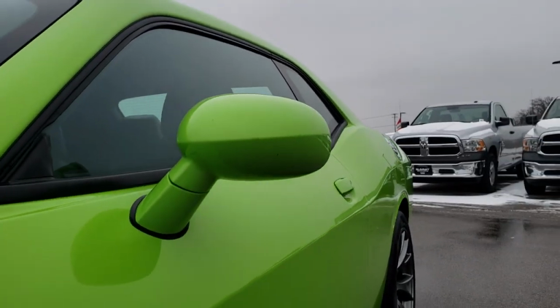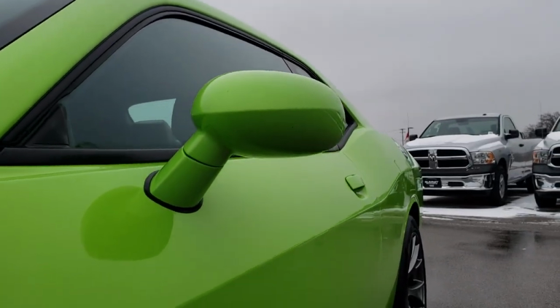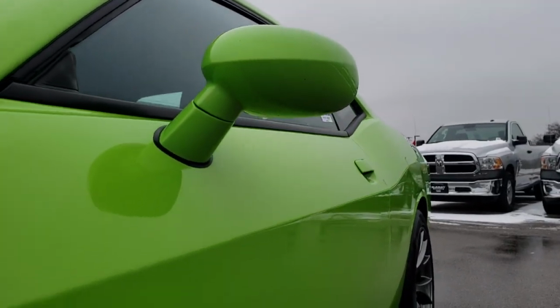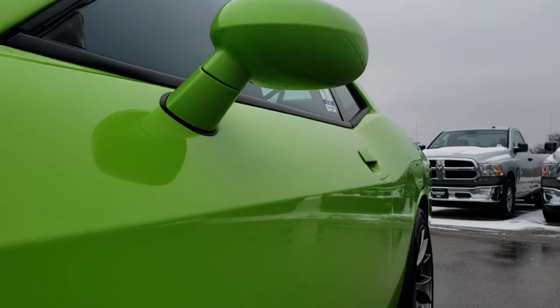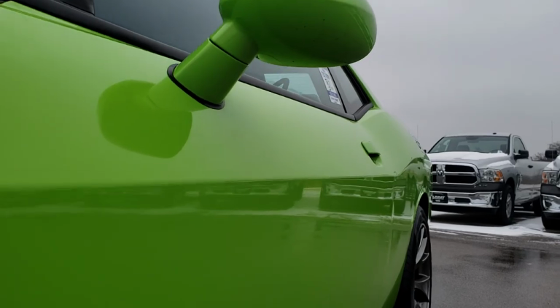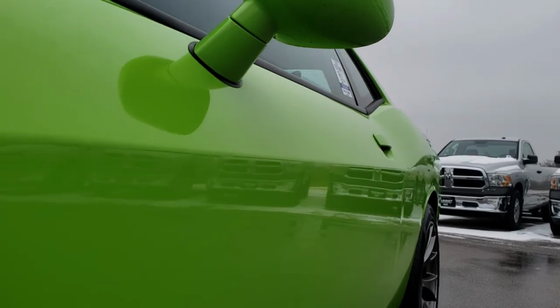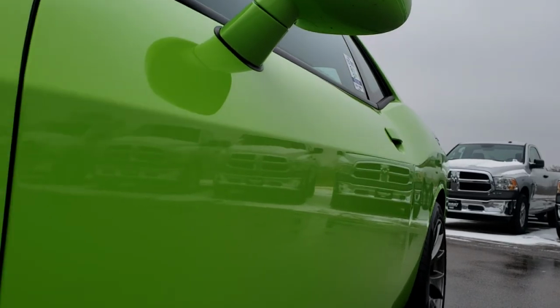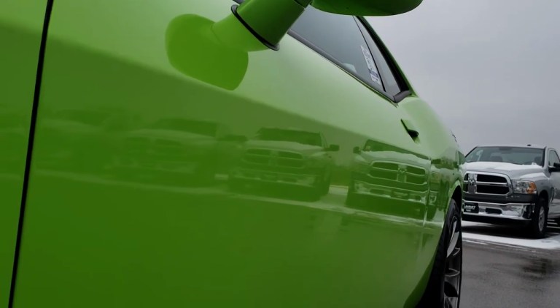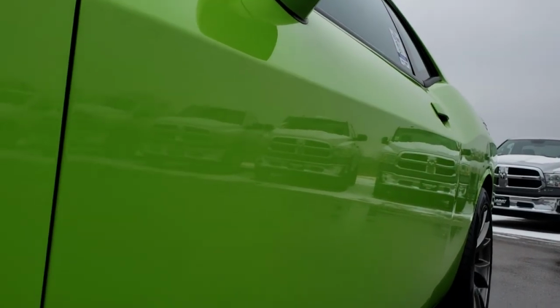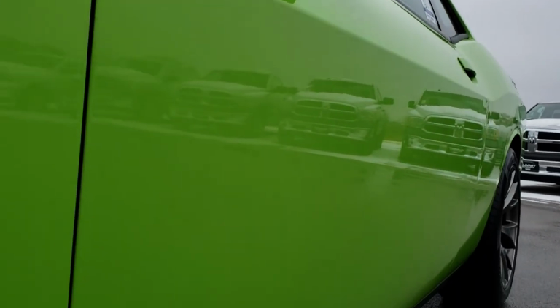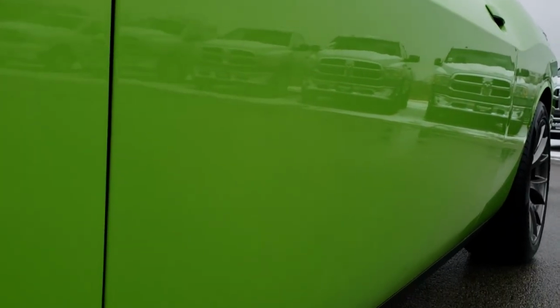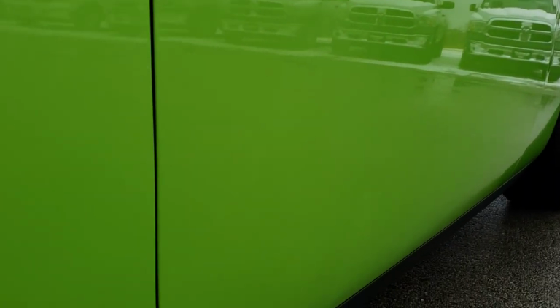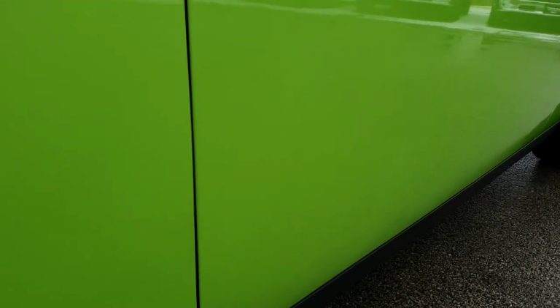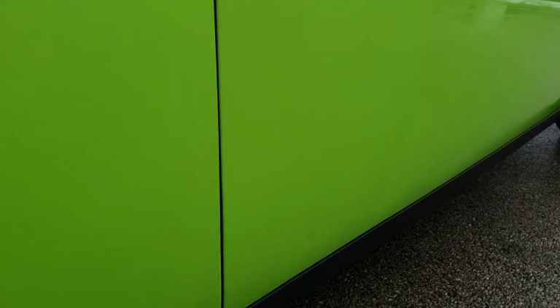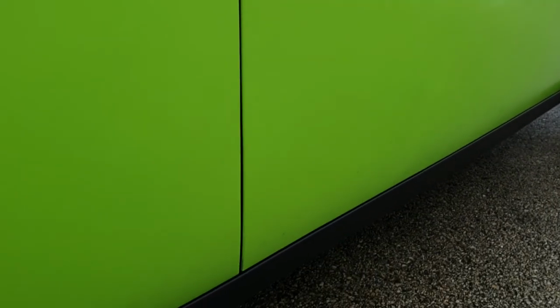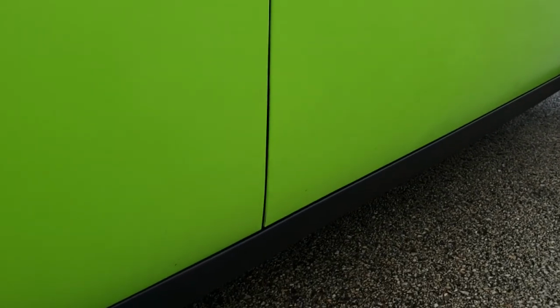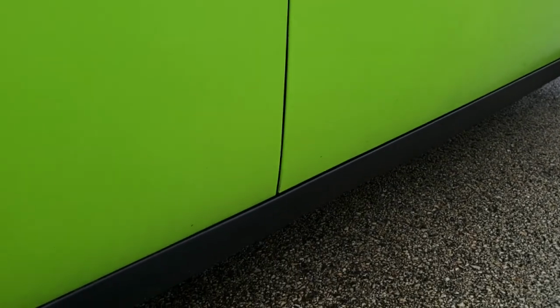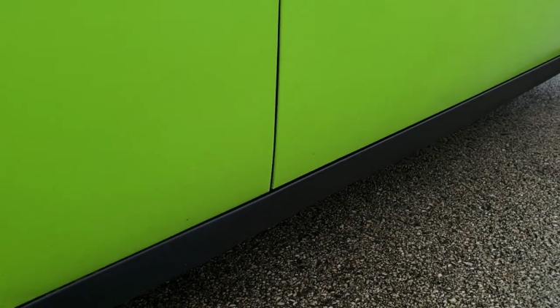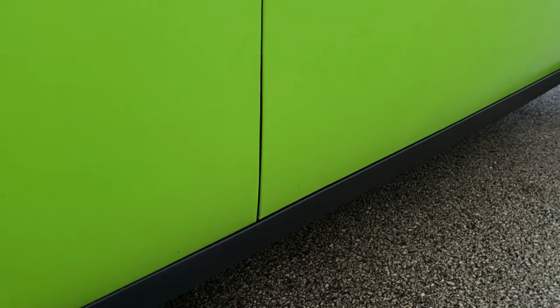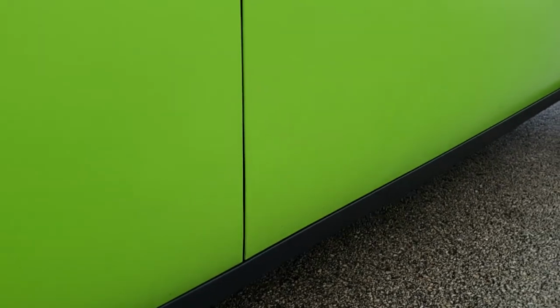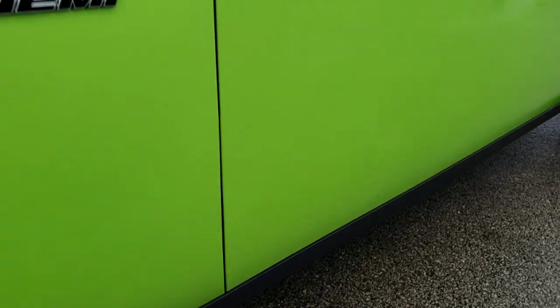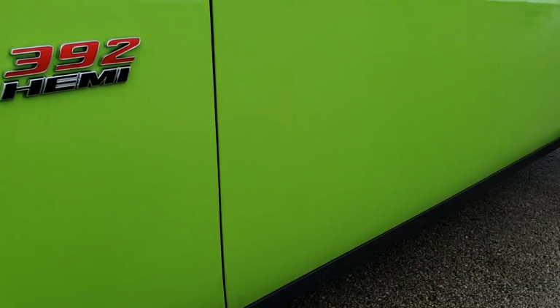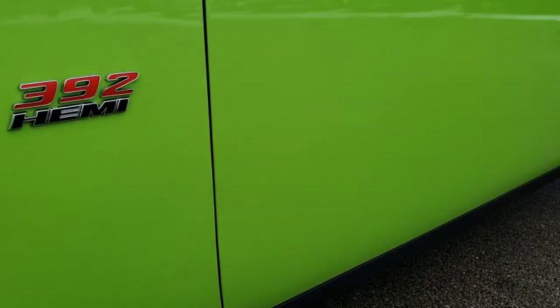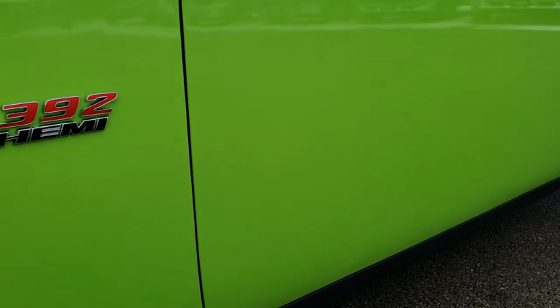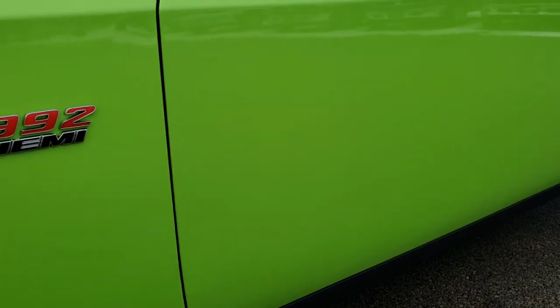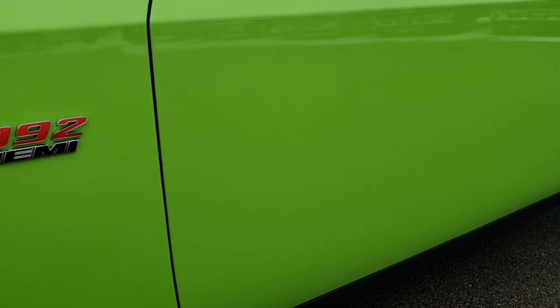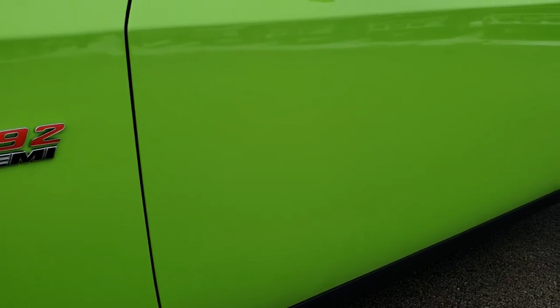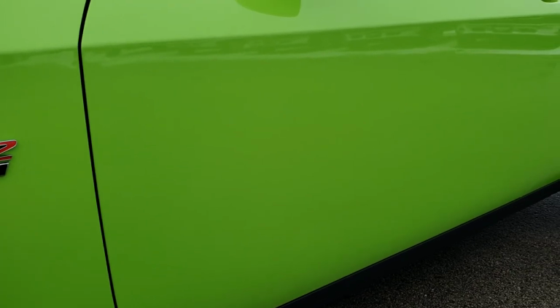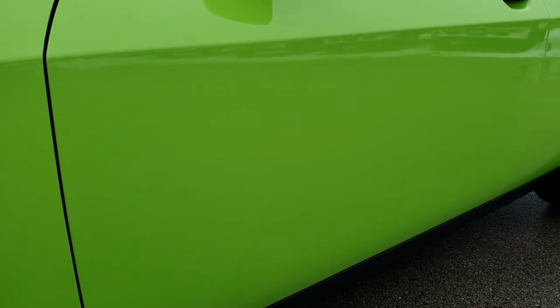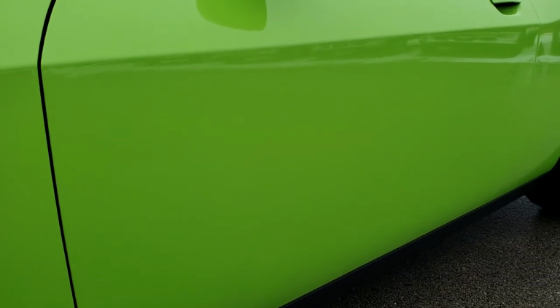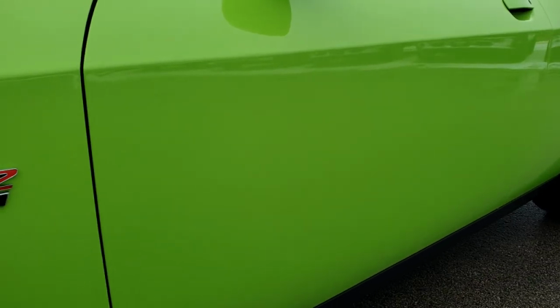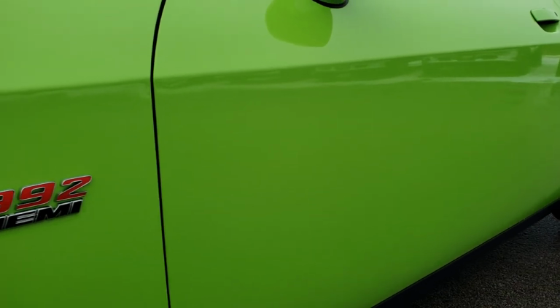We shoot all of our videos in 1080p, so if you have HD capabilities on your computer, tablet, or smartphone device, turn them on right now because it is like you're right here looking at the car with me. Very clean down this side.